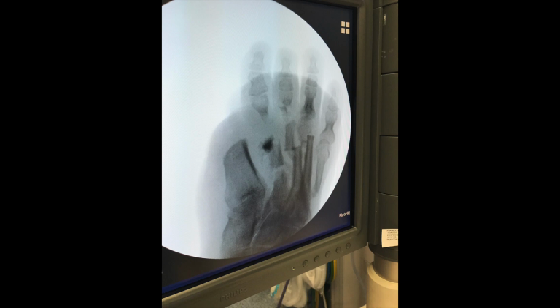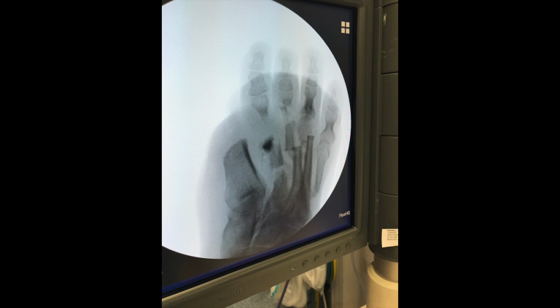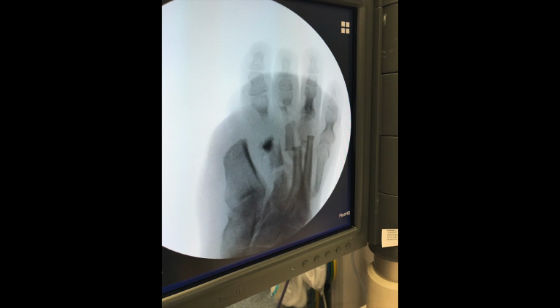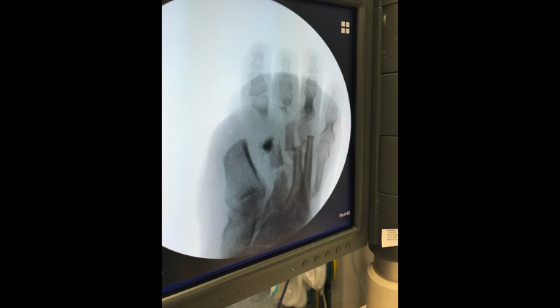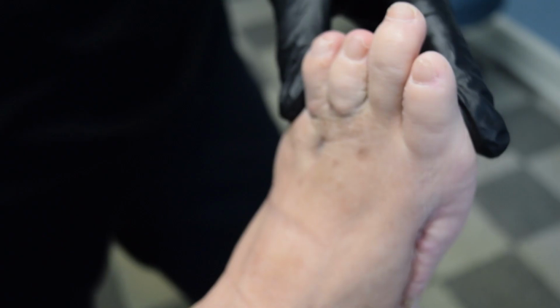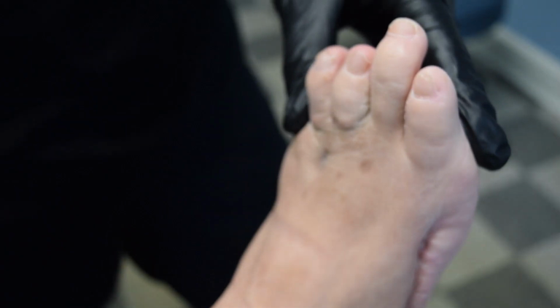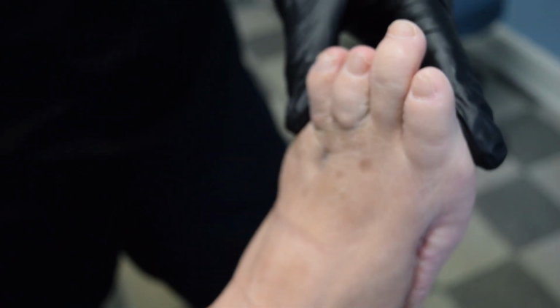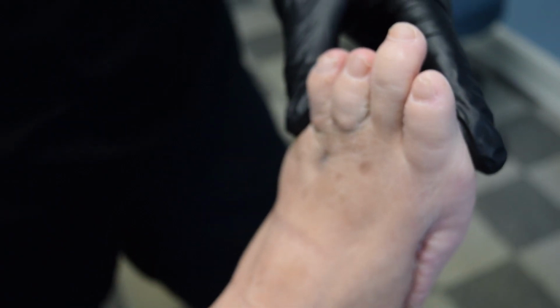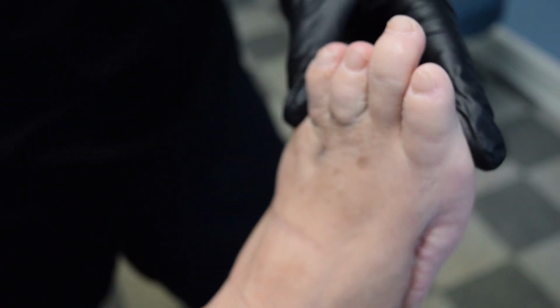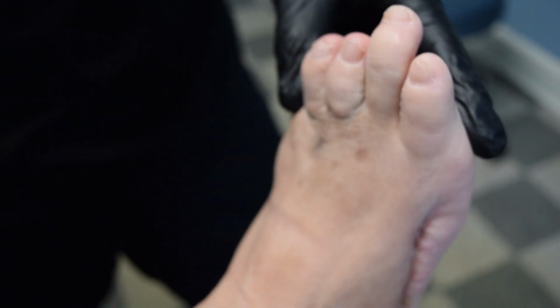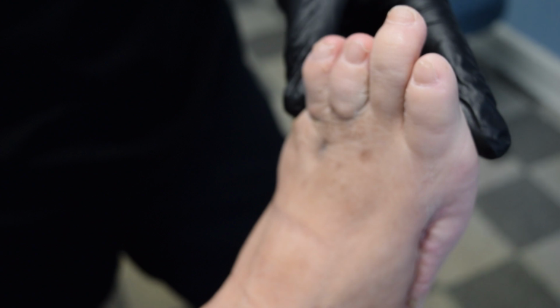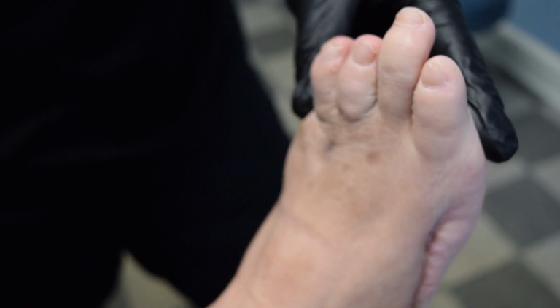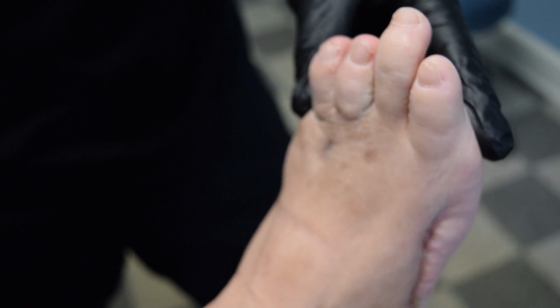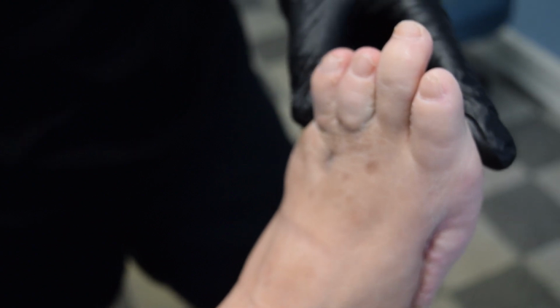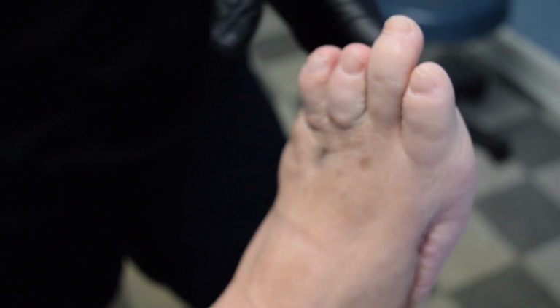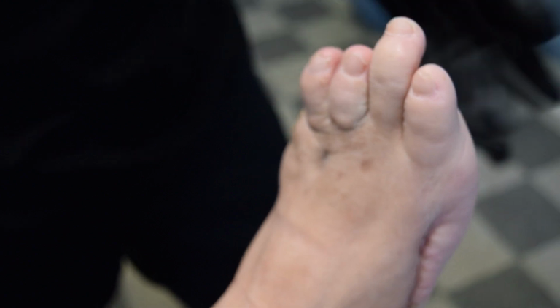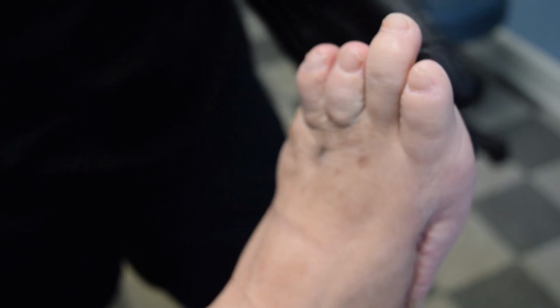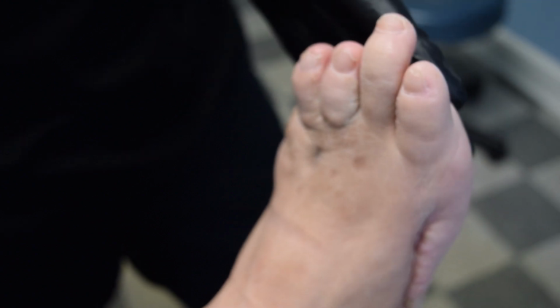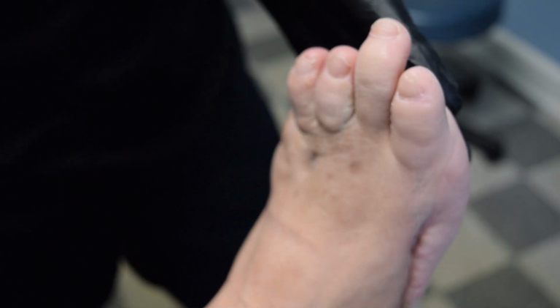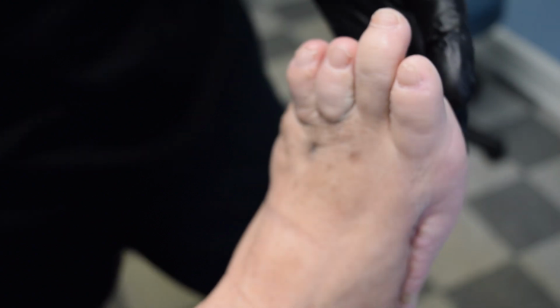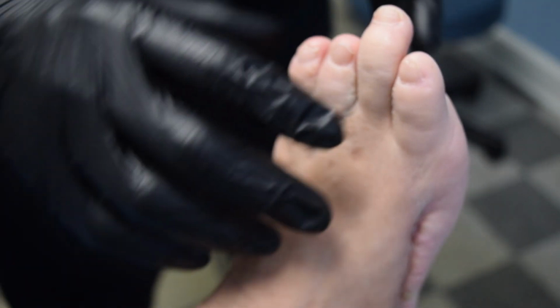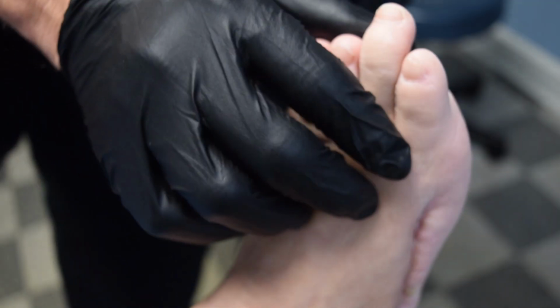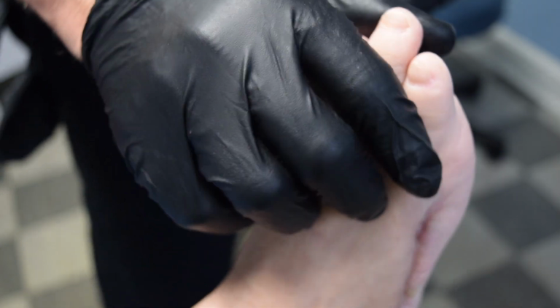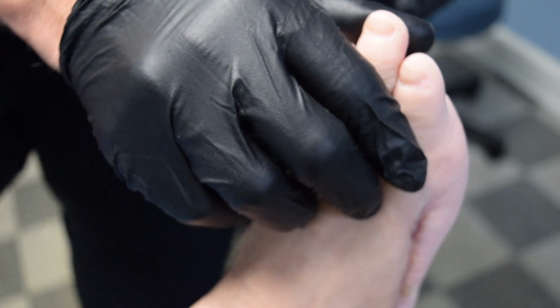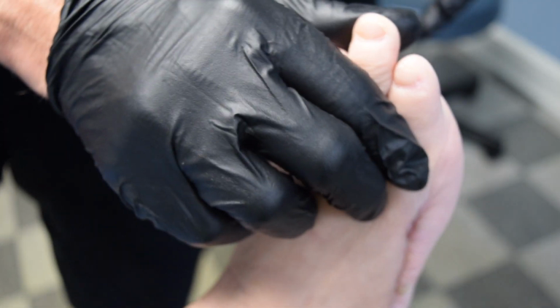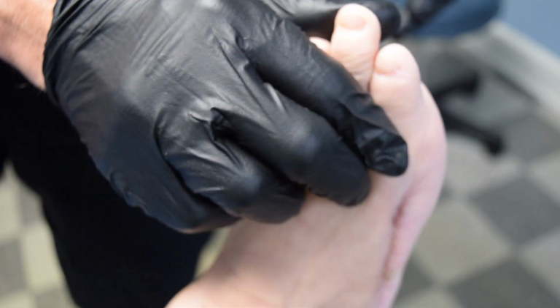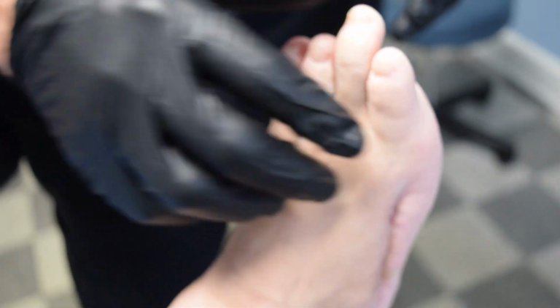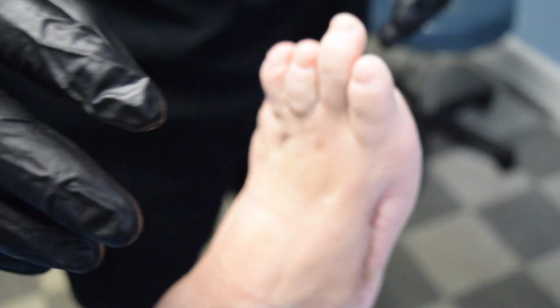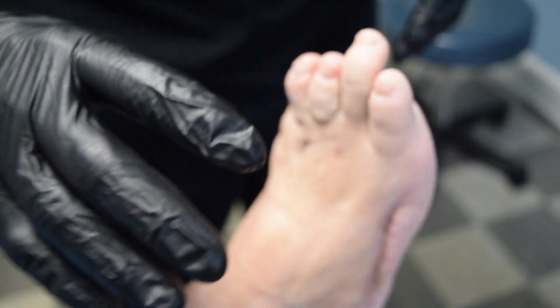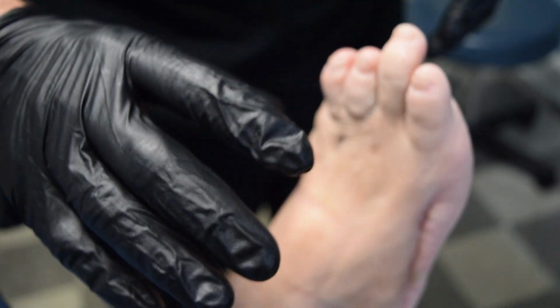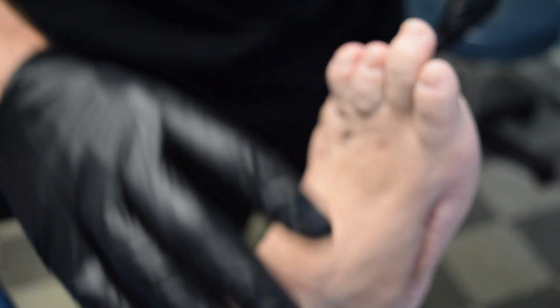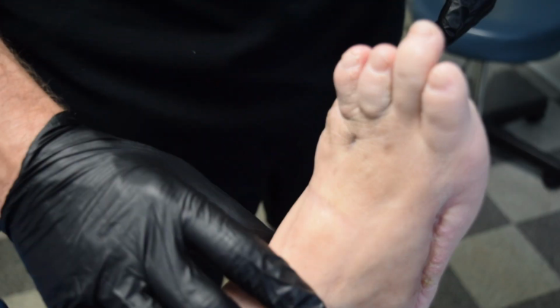Now we're over two years out — he's able to walk, he's able to do what he wants to do, he doesn't wear a special shoe or anything, and the ulcer has not come back in two and a half years. So I think we got him fixed.